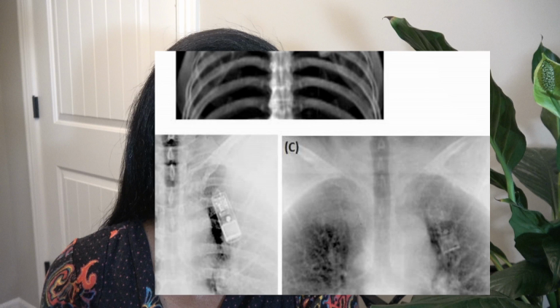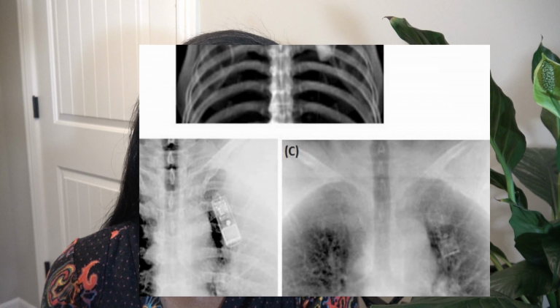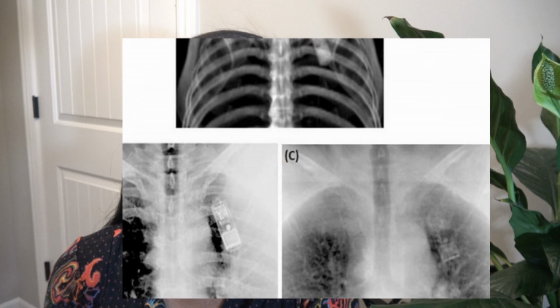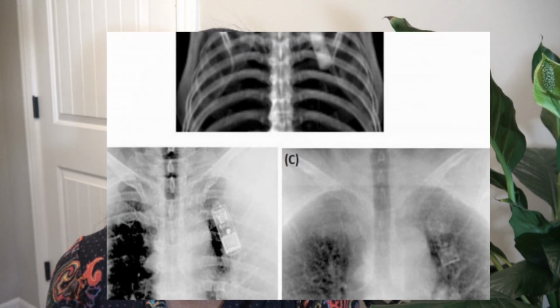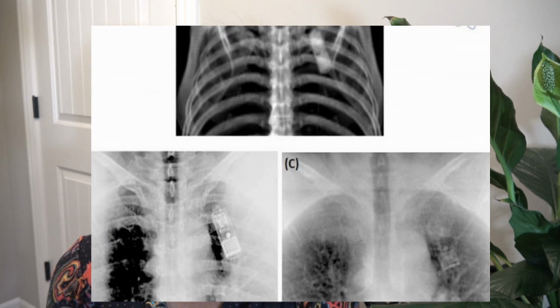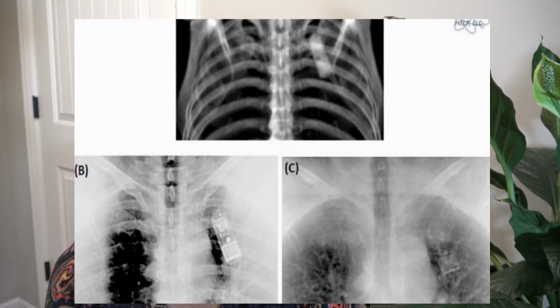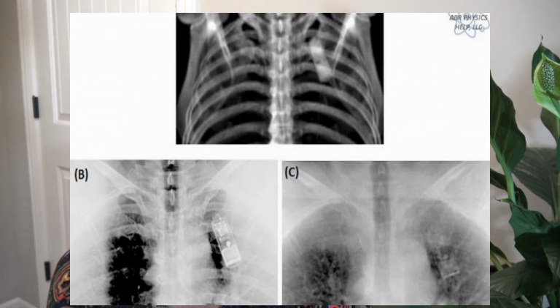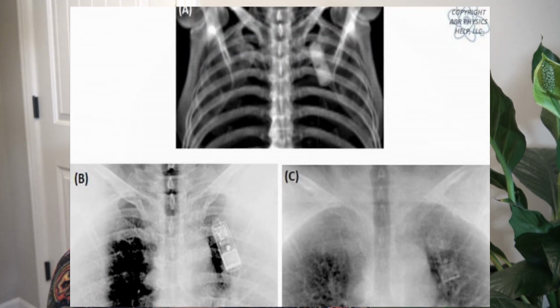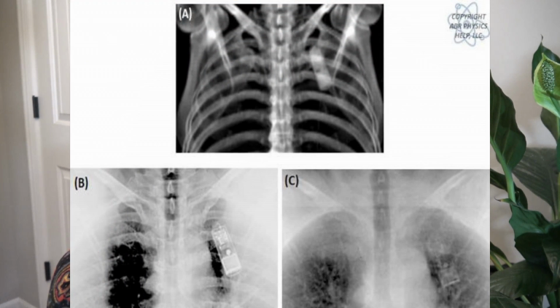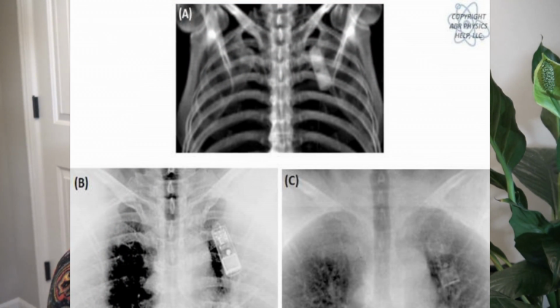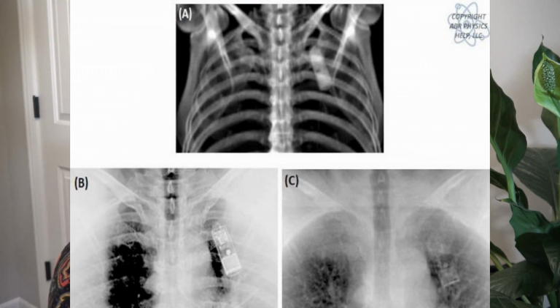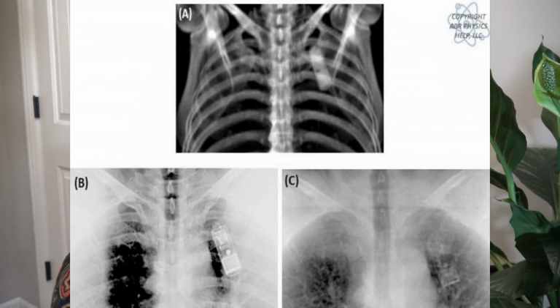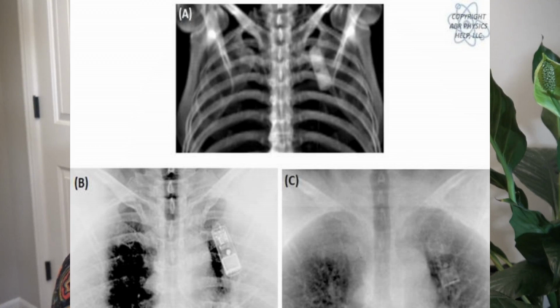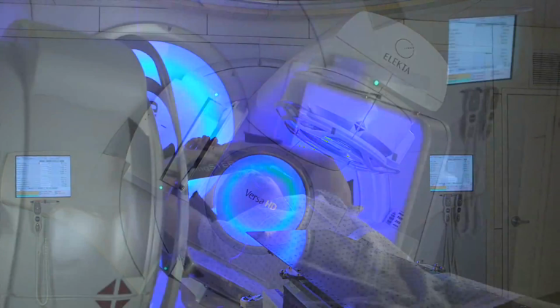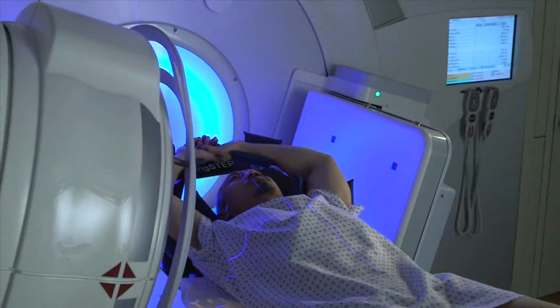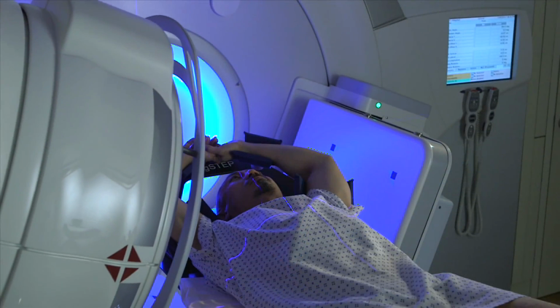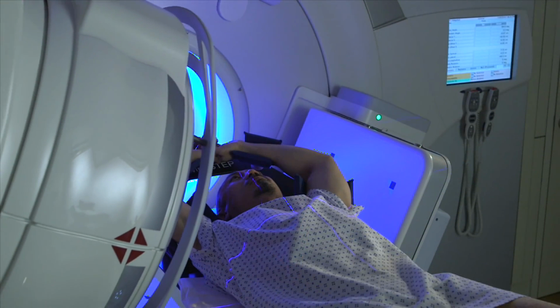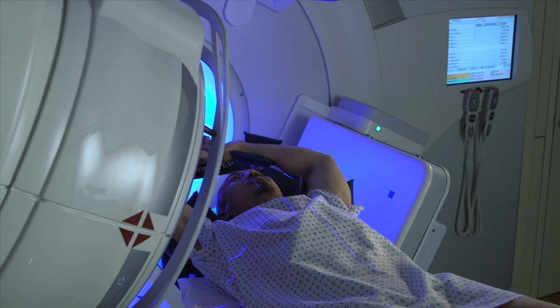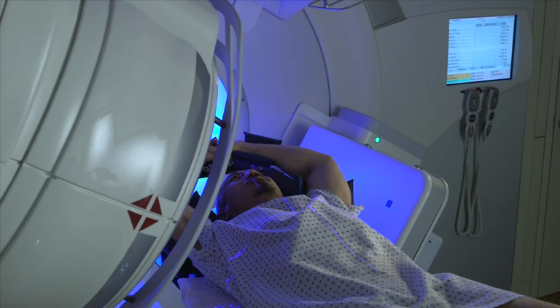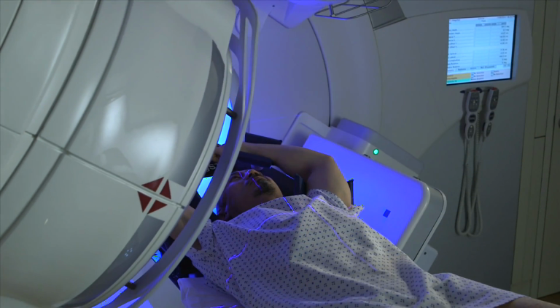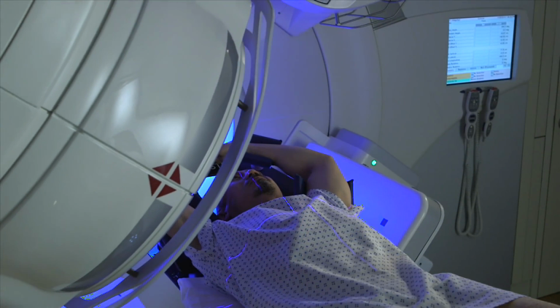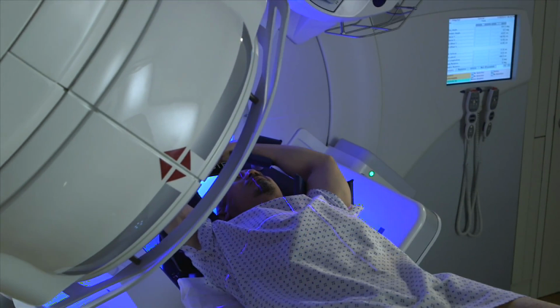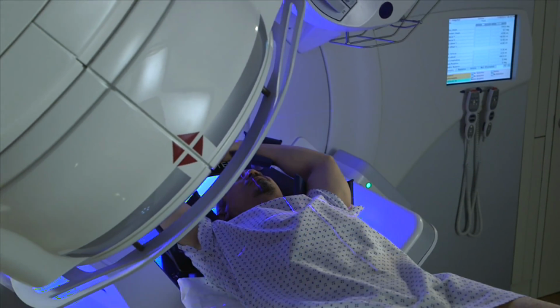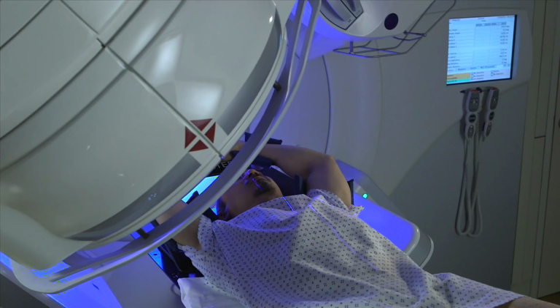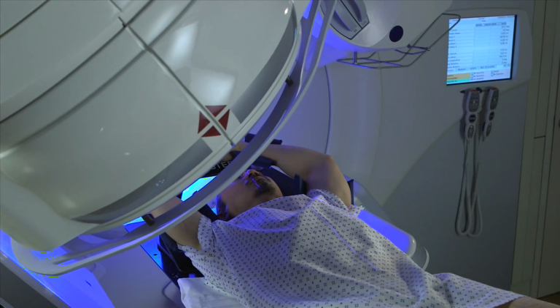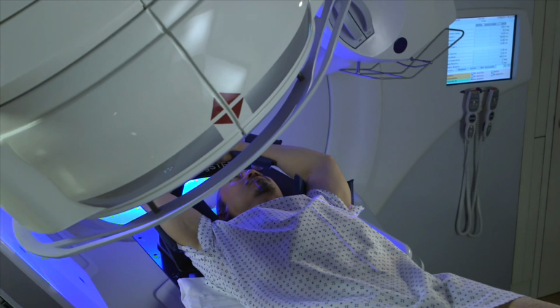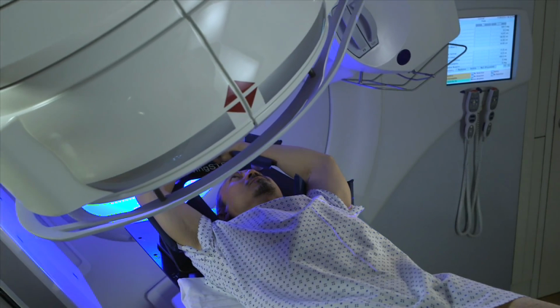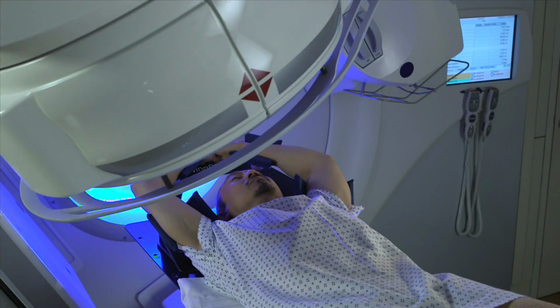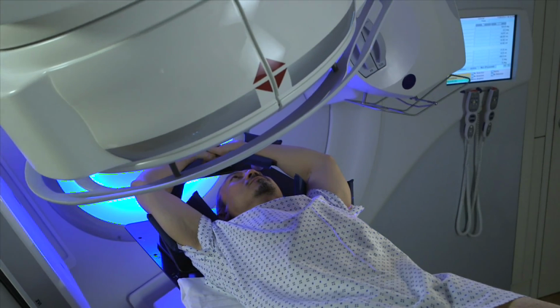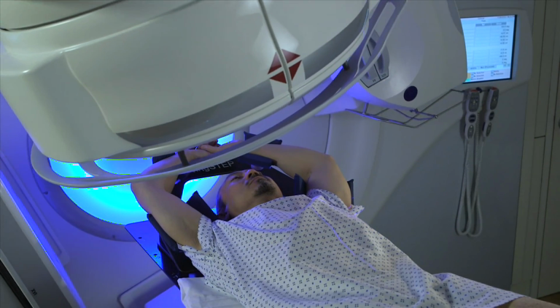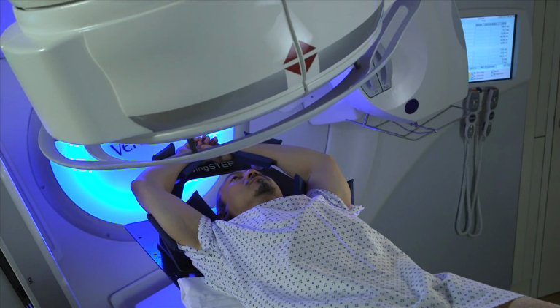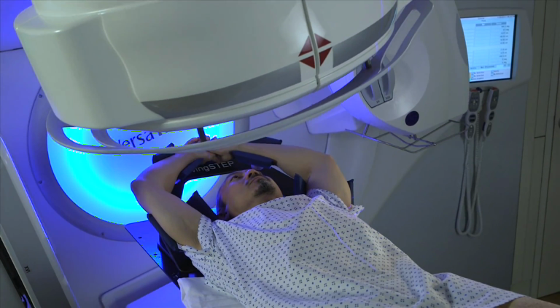Not only is it possible to get 2D images pretty immediately, but we can also obtain volumetric images by sweeping the beam around the patient. When we image, we want to compare the image obtained at the time of treatment with the one created in the patient's plan.